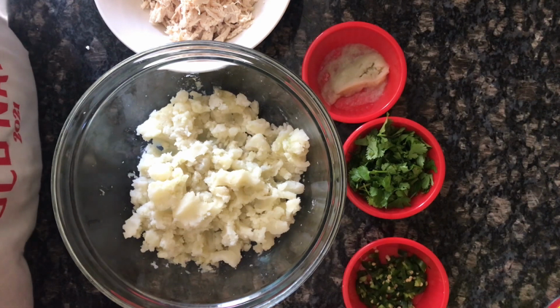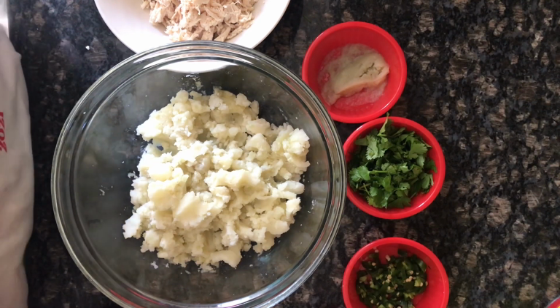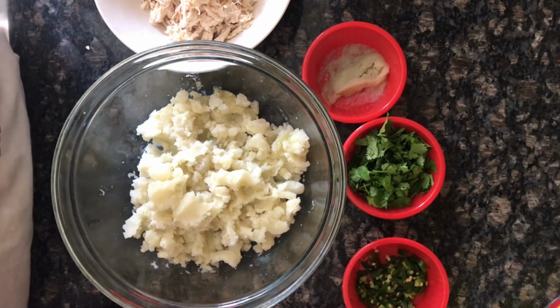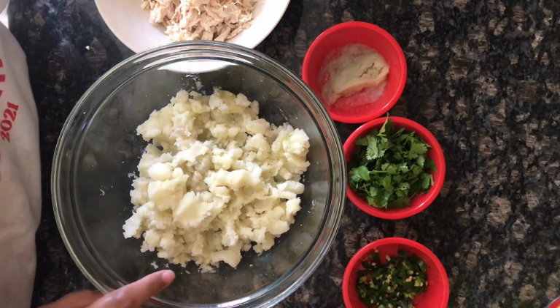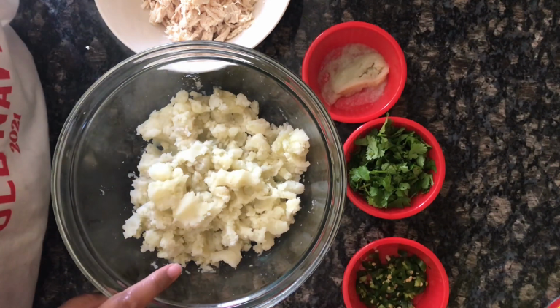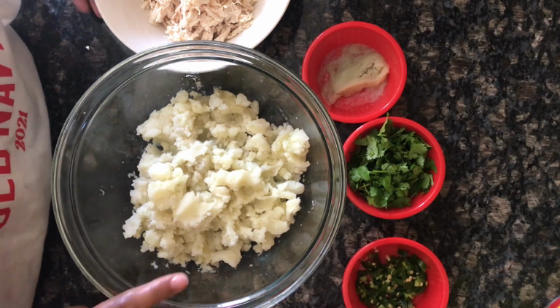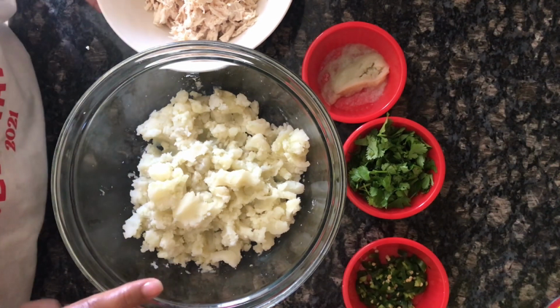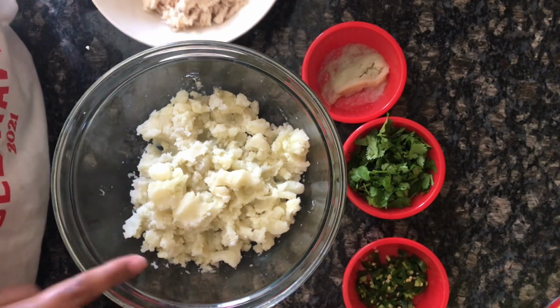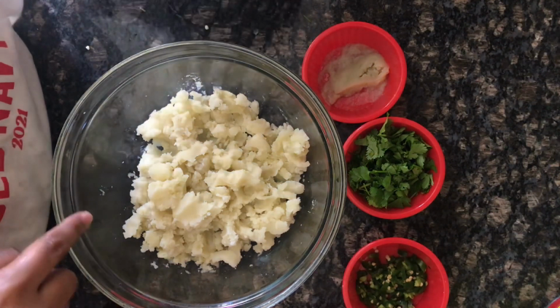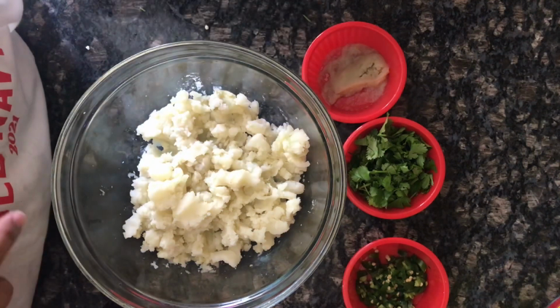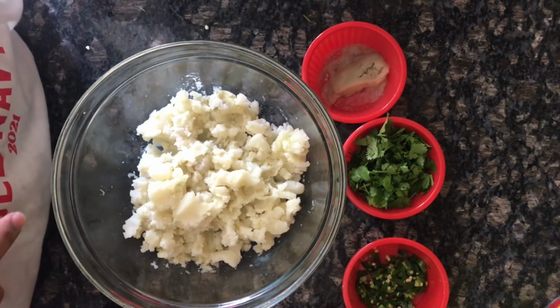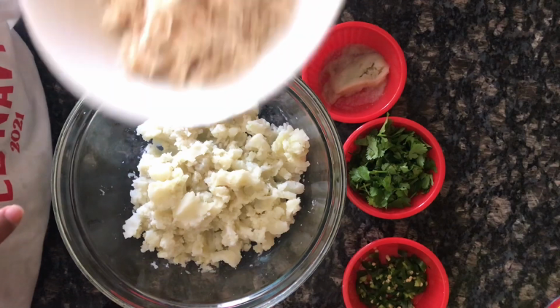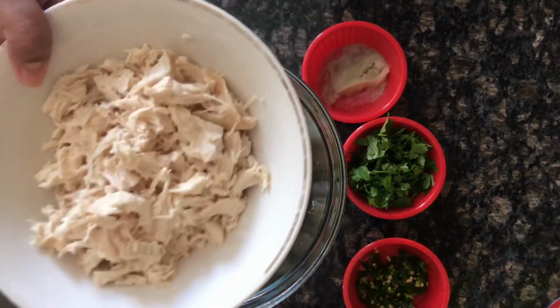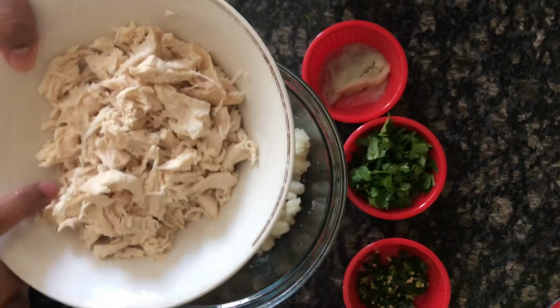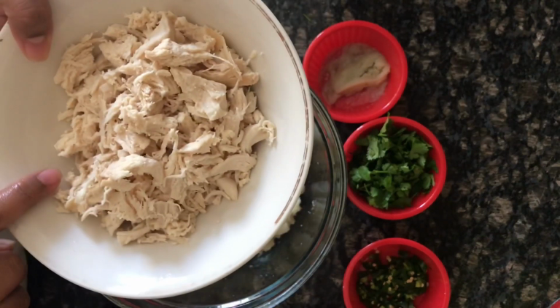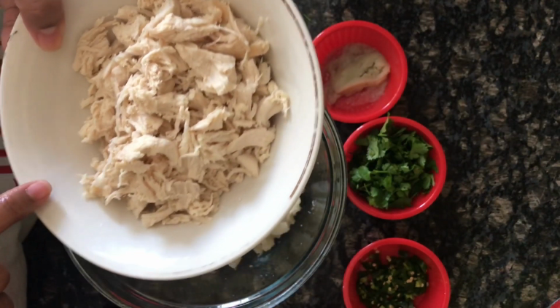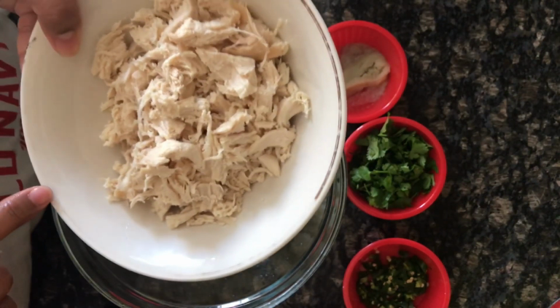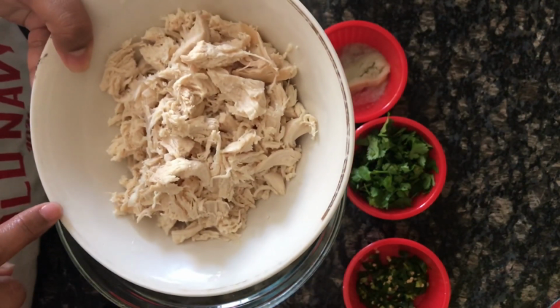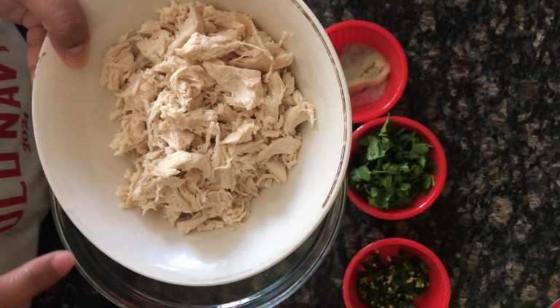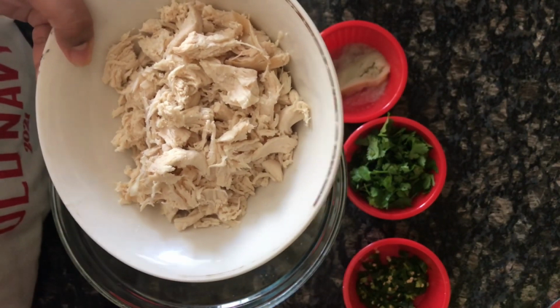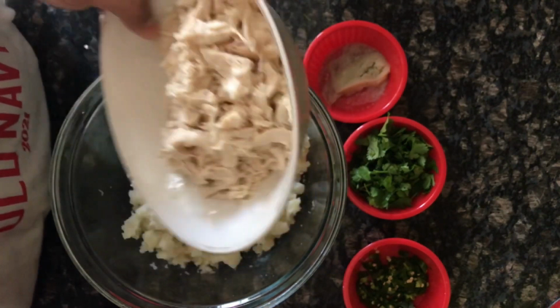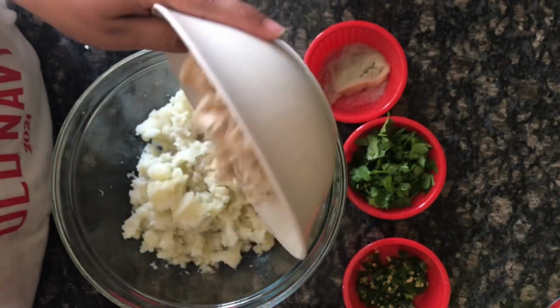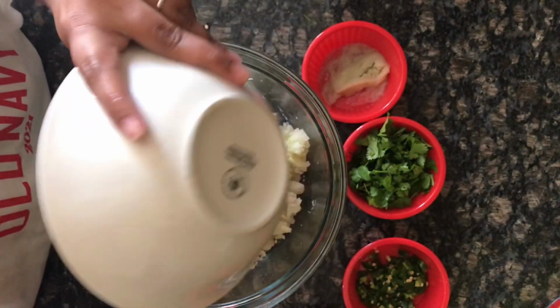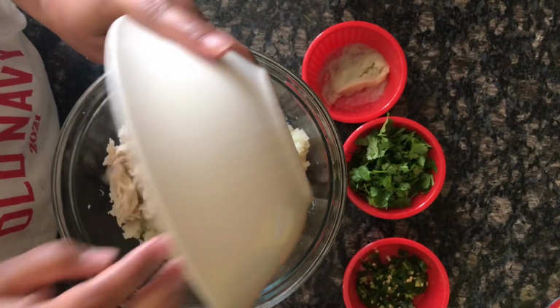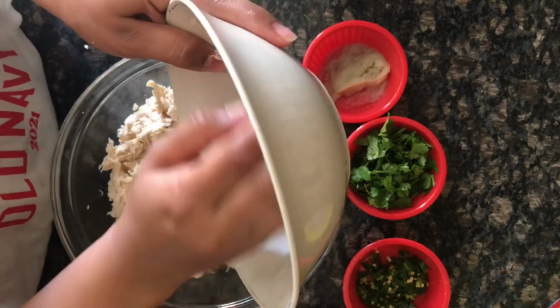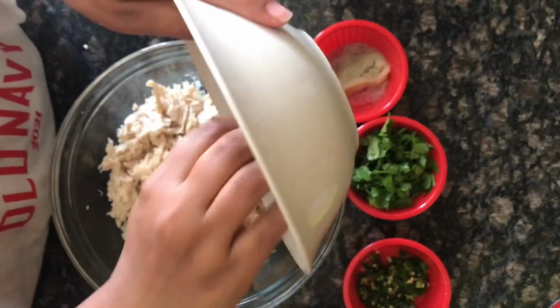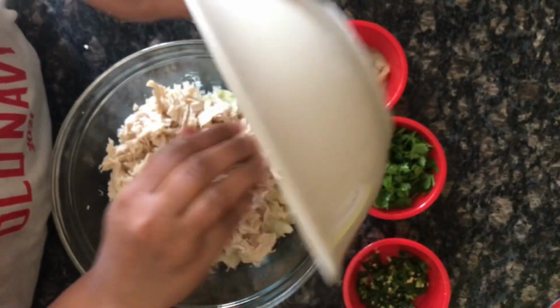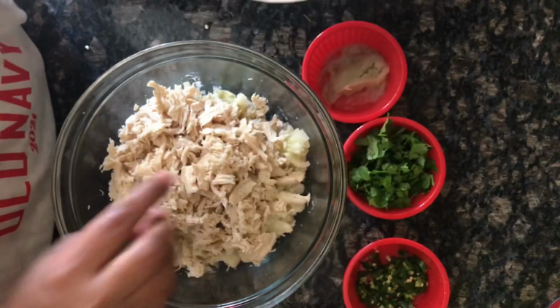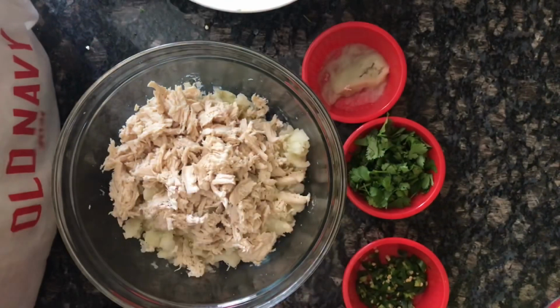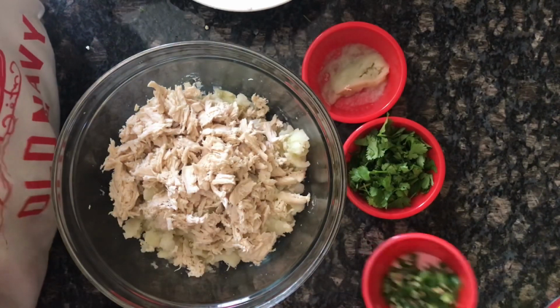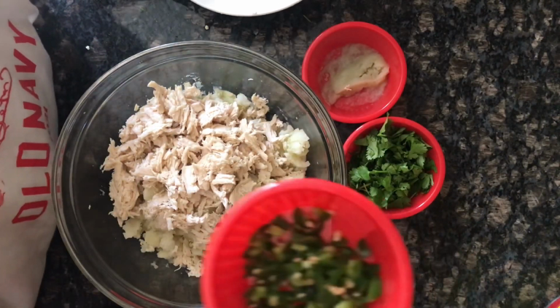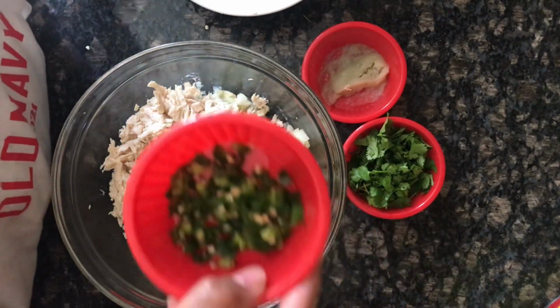I am going to make two large-sized potatoes. I am going to boil it and mash it in one cup. I have chicken boiled and shredded.